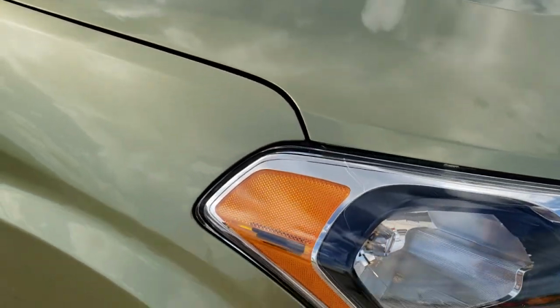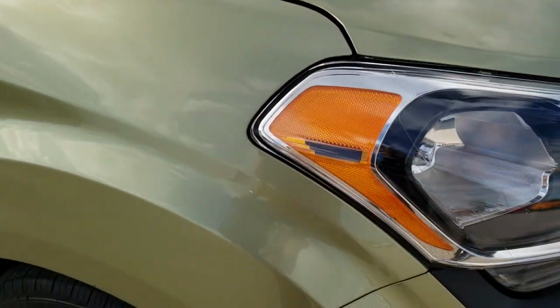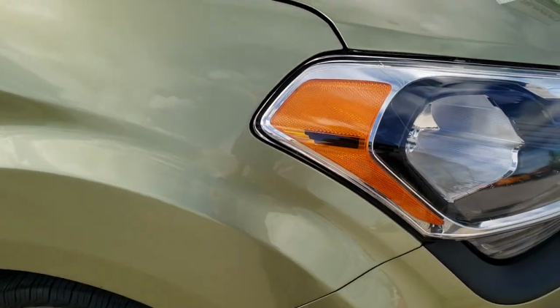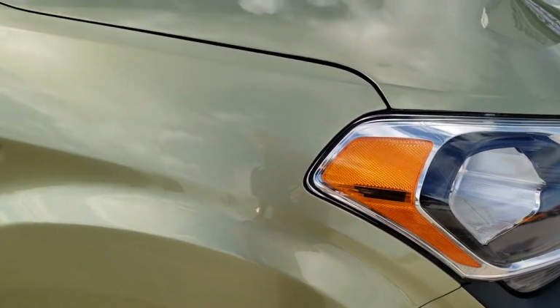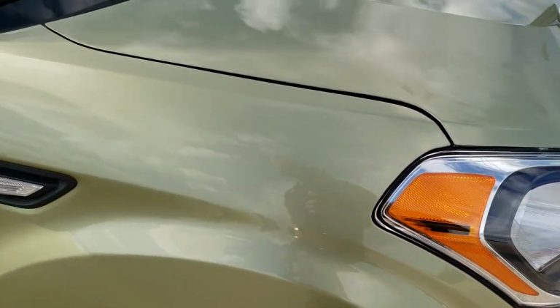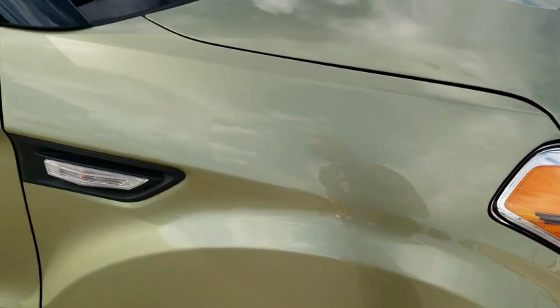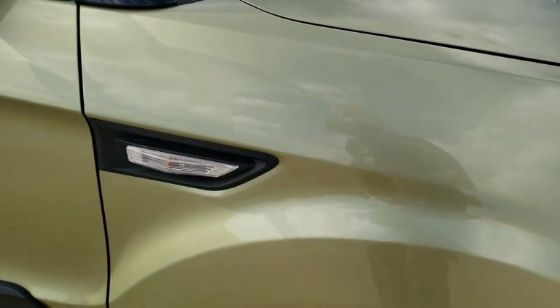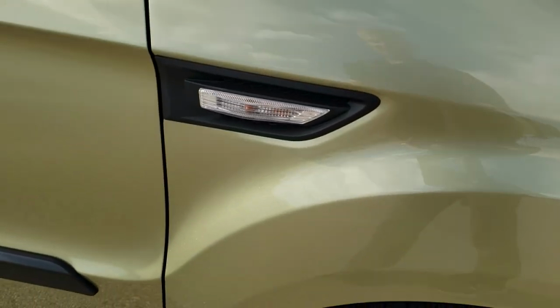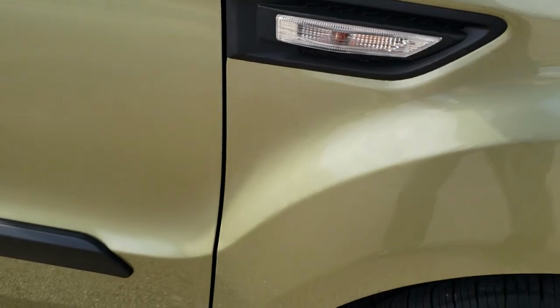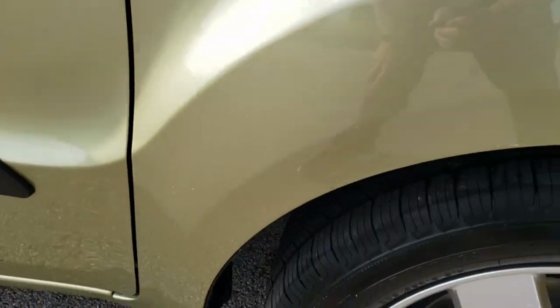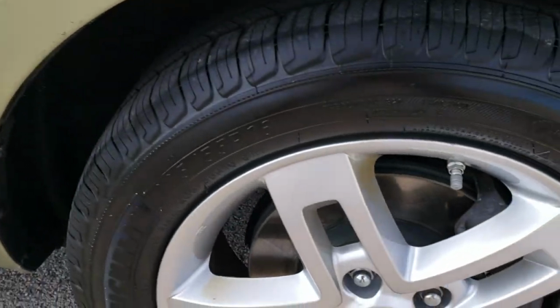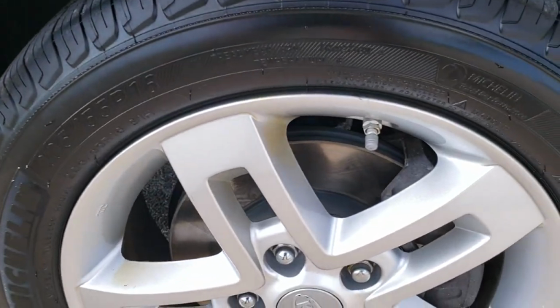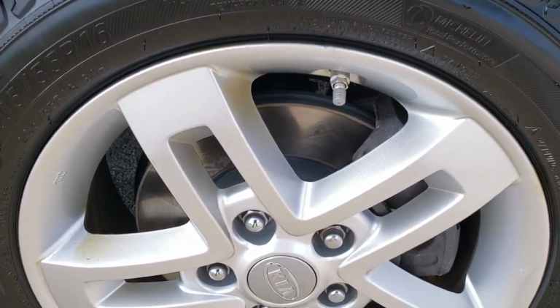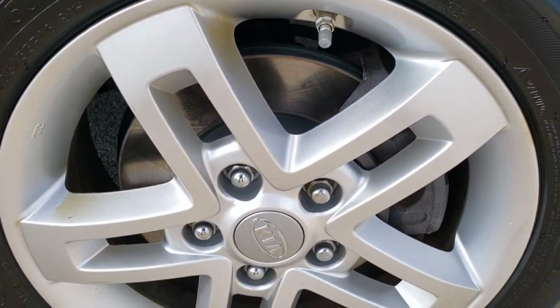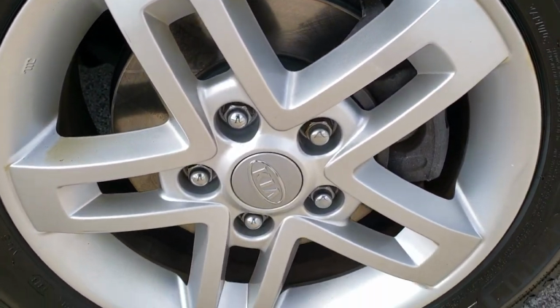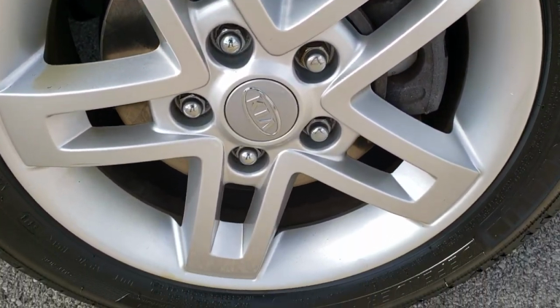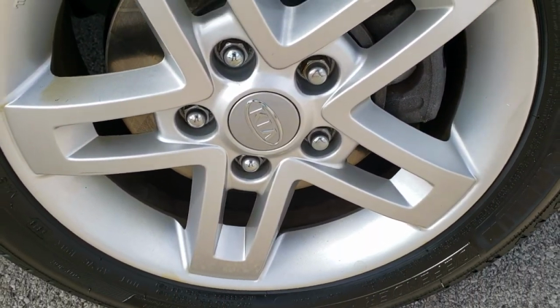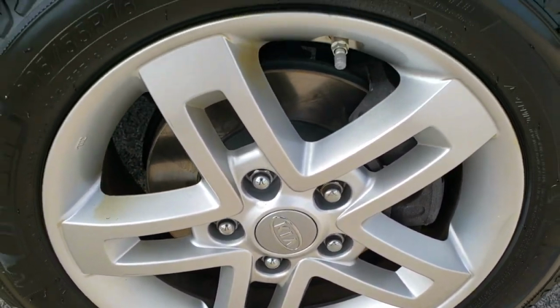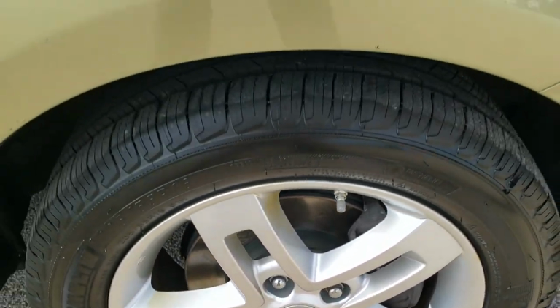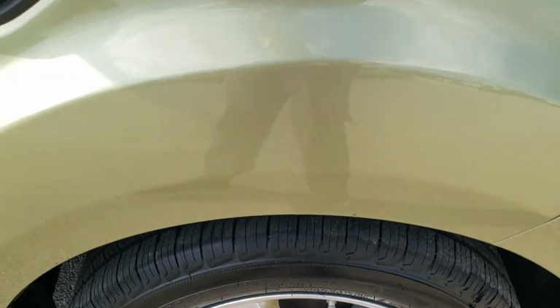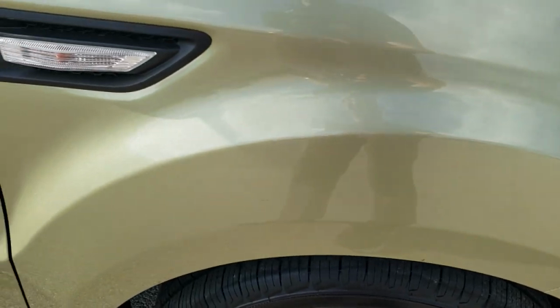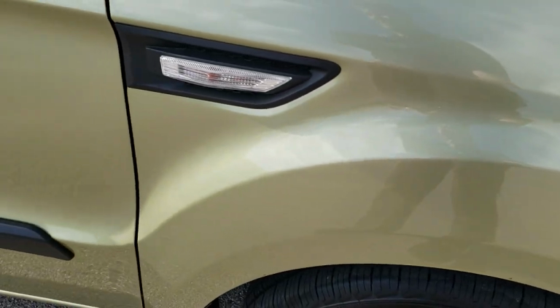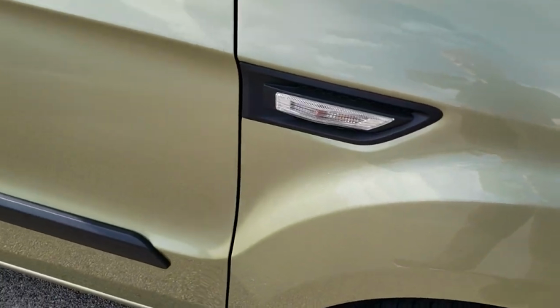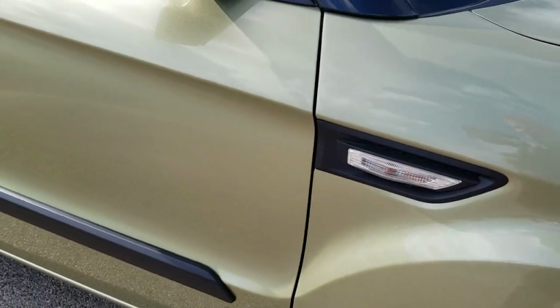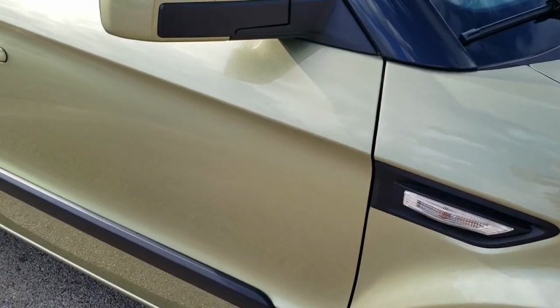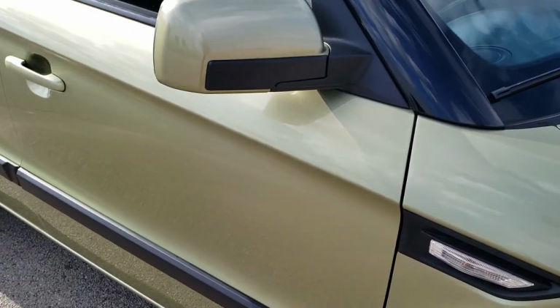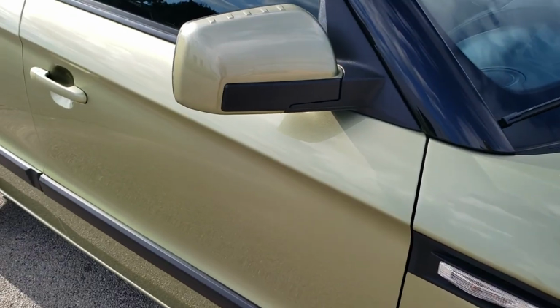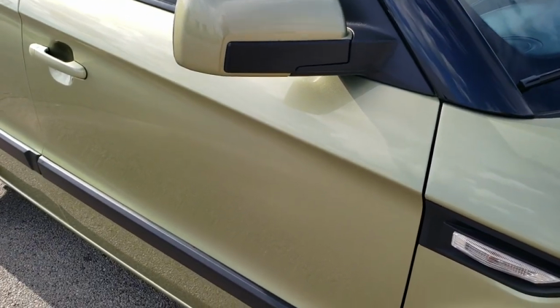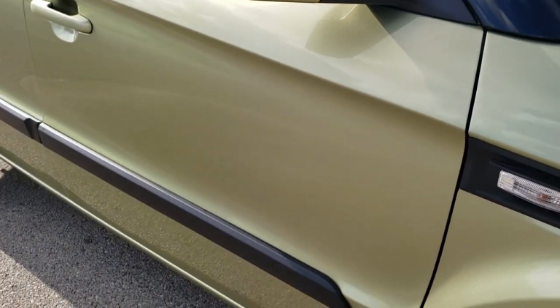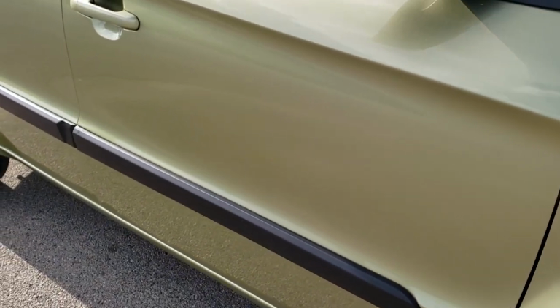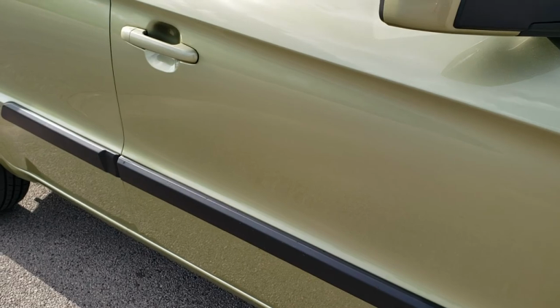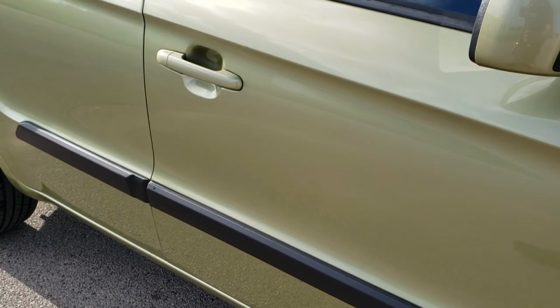The passenger side front fender has no dents on there, and the passenger side rim has no major scuffs or scrapes. As you go down this side of the car, take note of how clean the body is and how reflective and mirror-like that paint is.